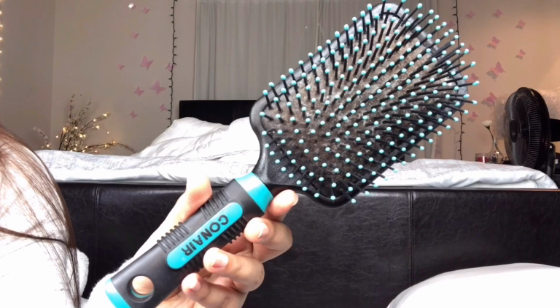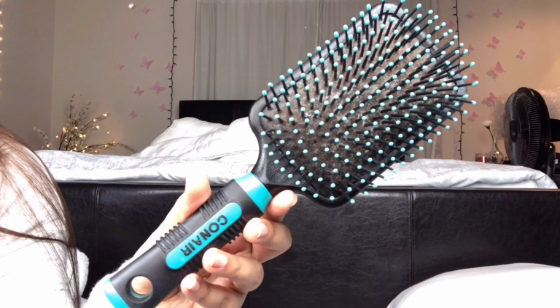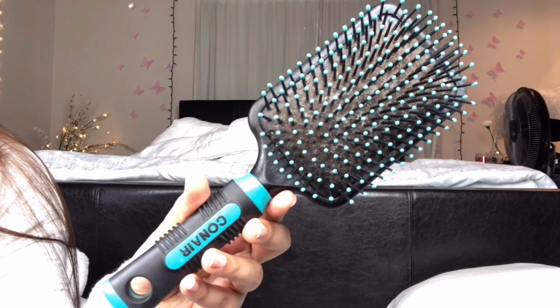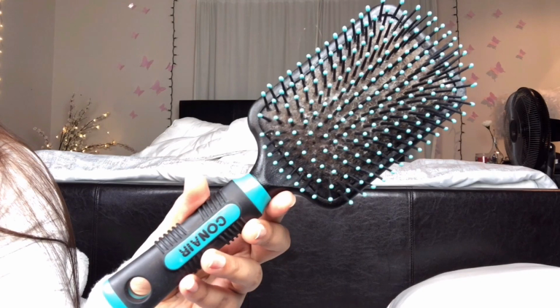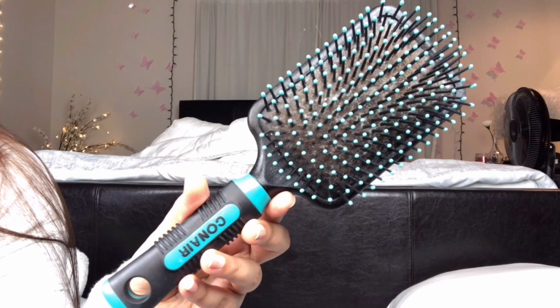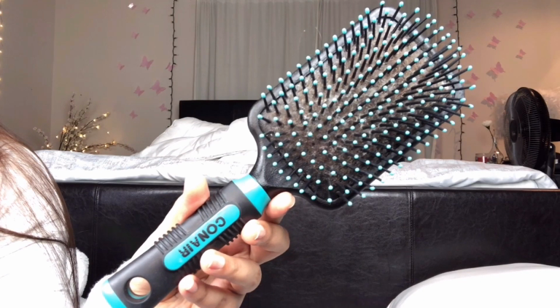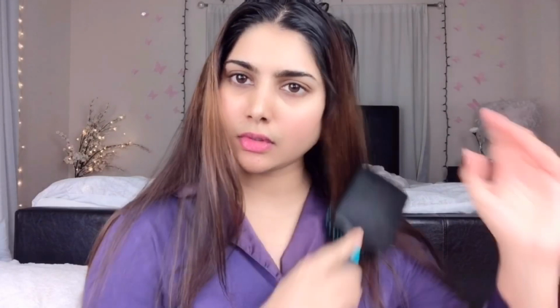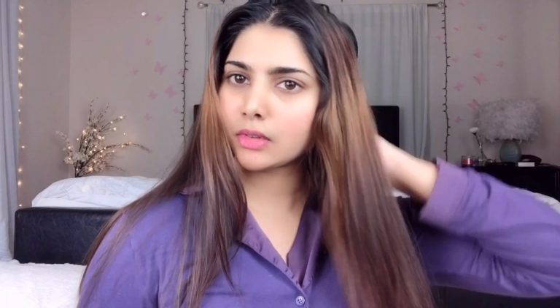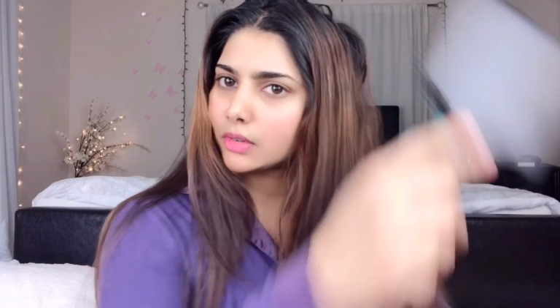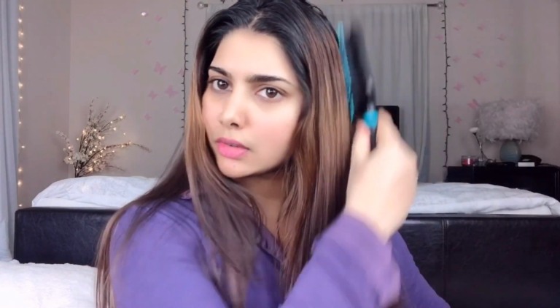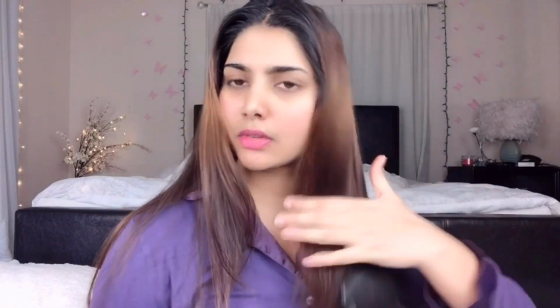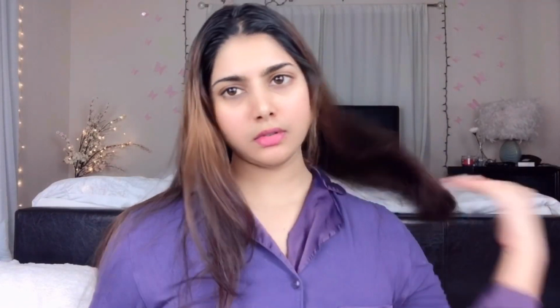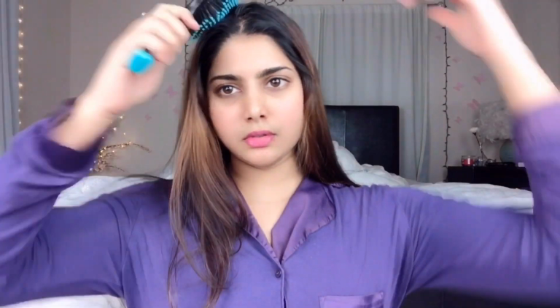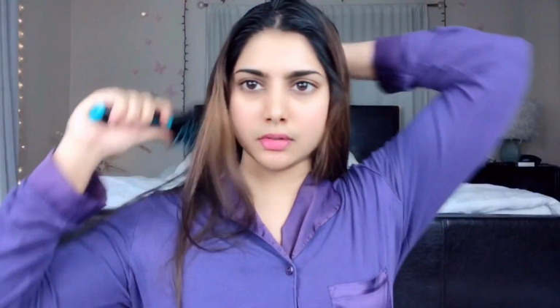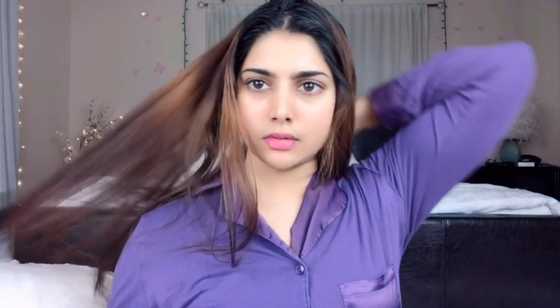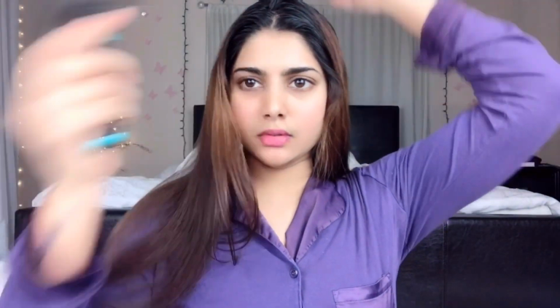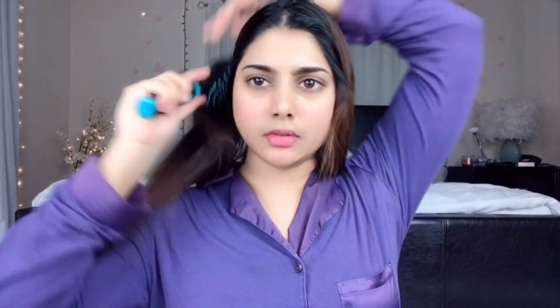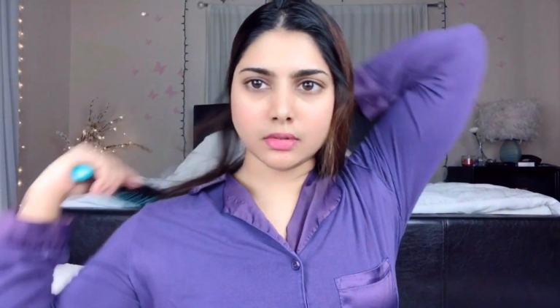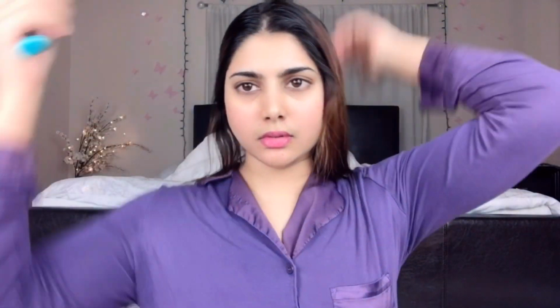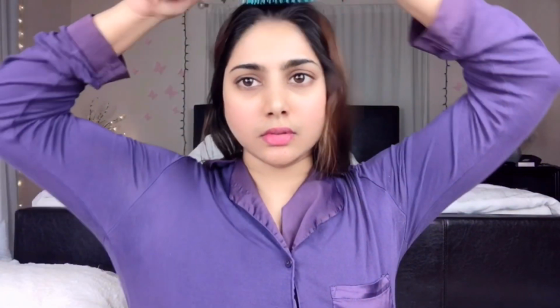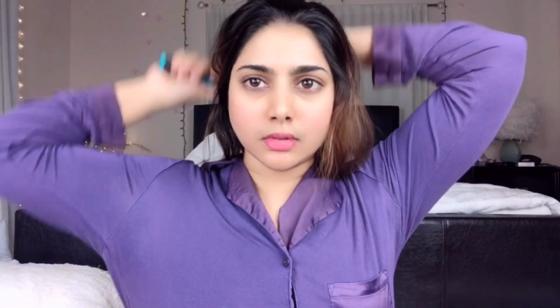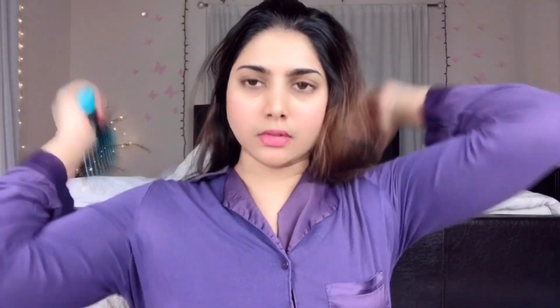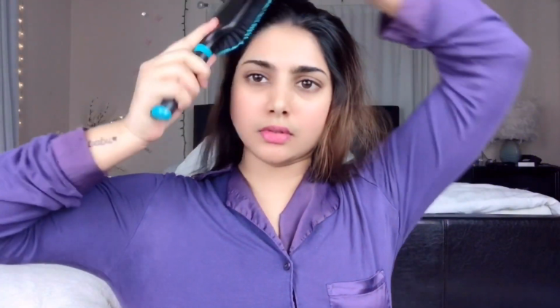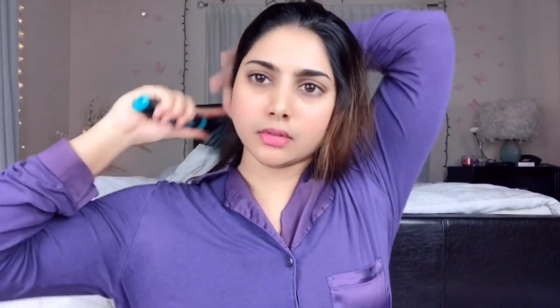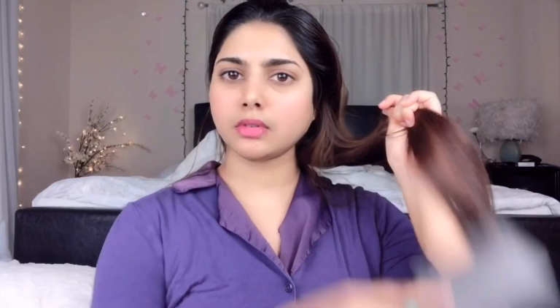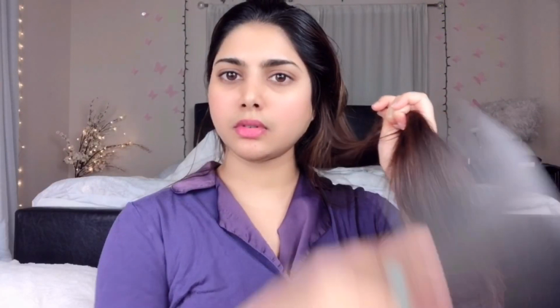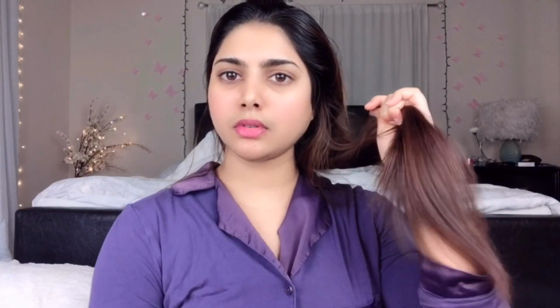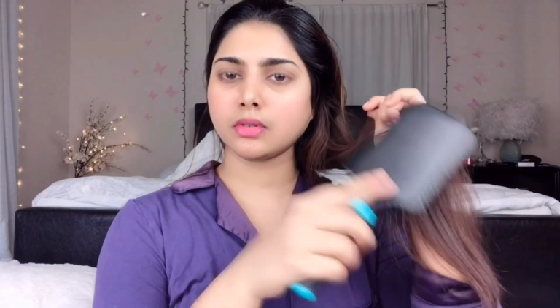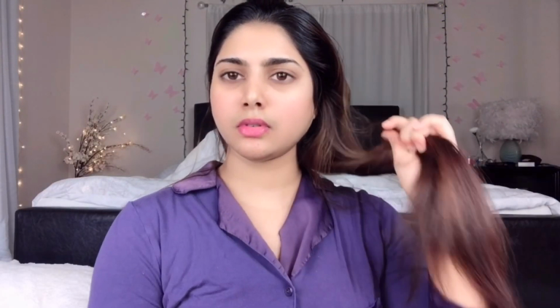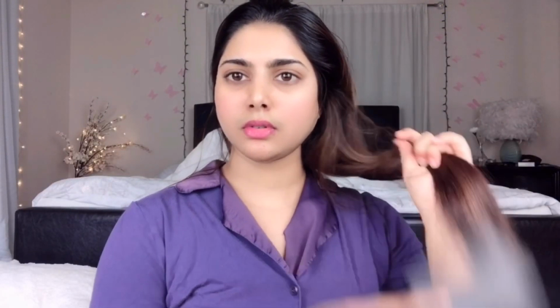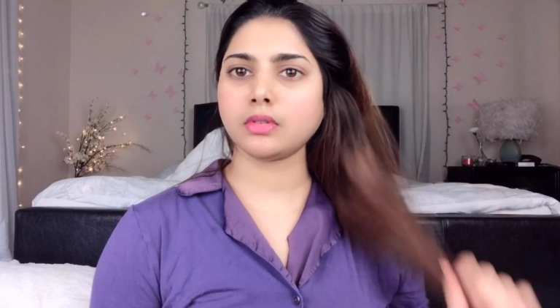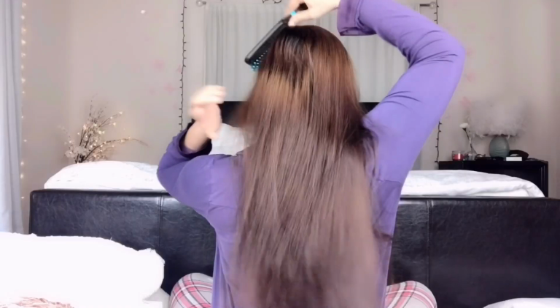I'm starting off with brushing my hair from ends to roots, and I'm using this Conair white hairbrush to detangle before putting the hair mask on.